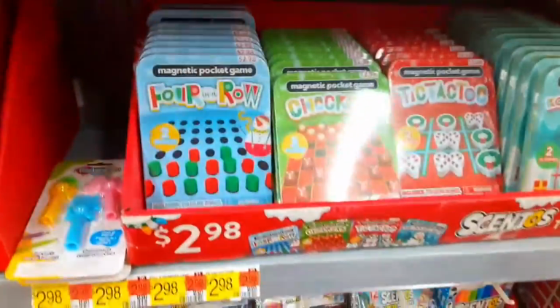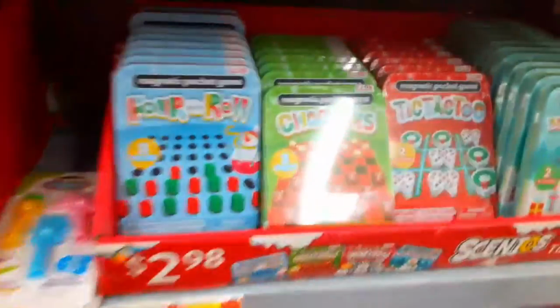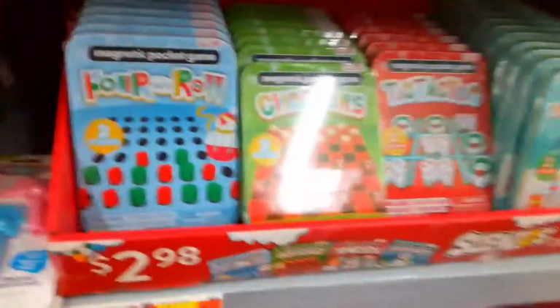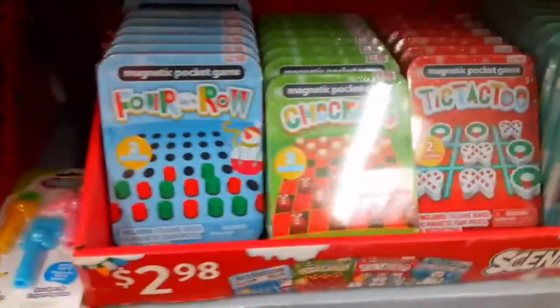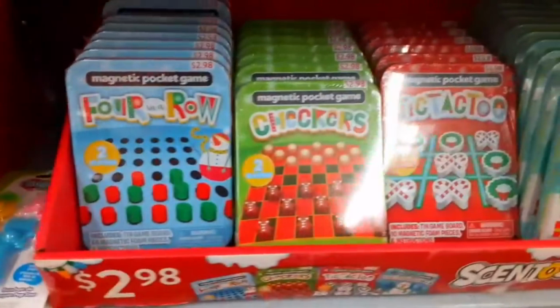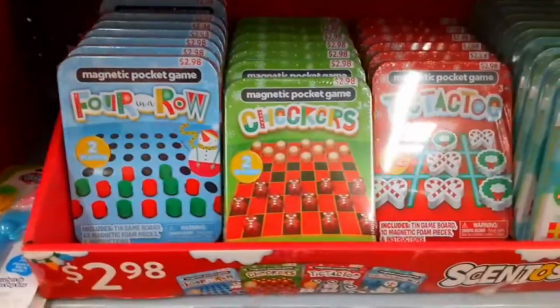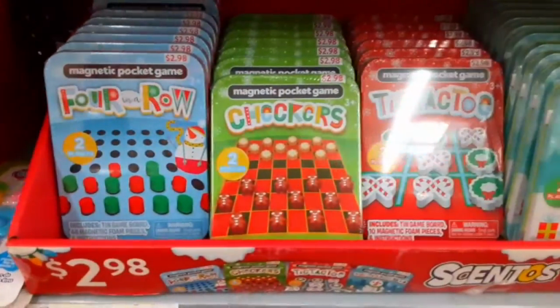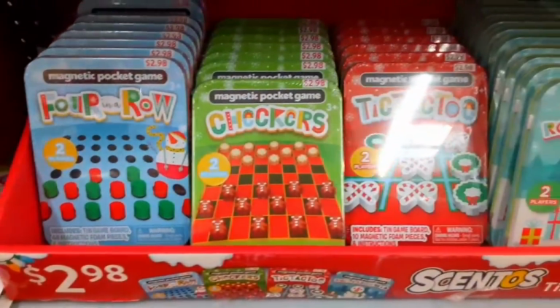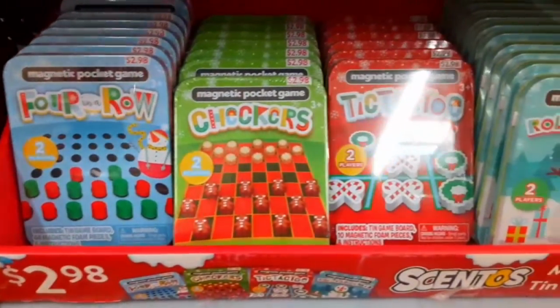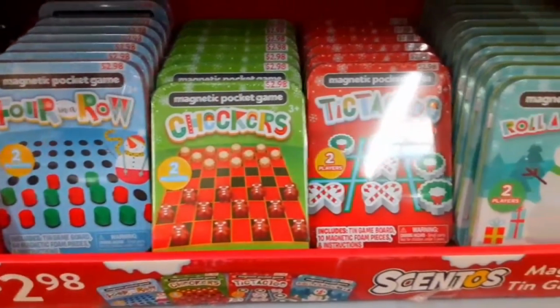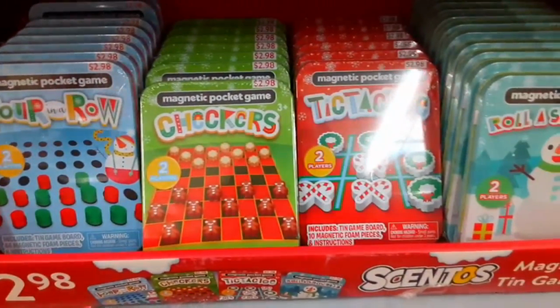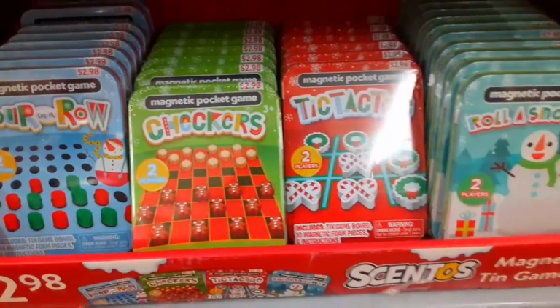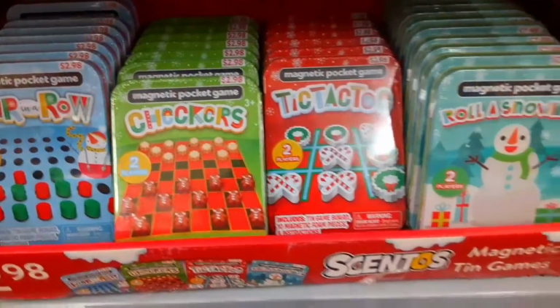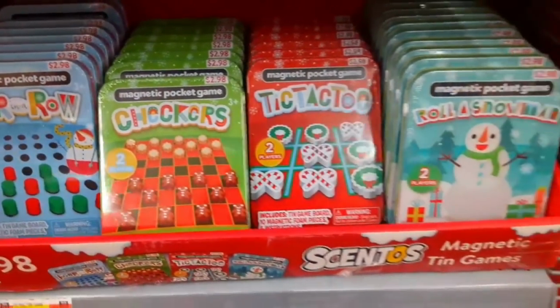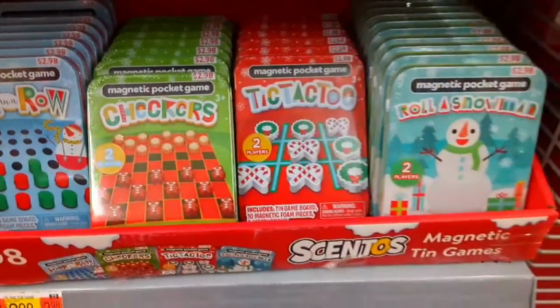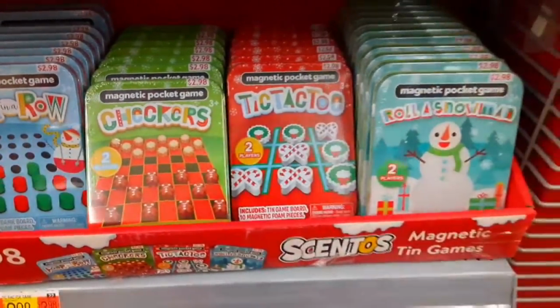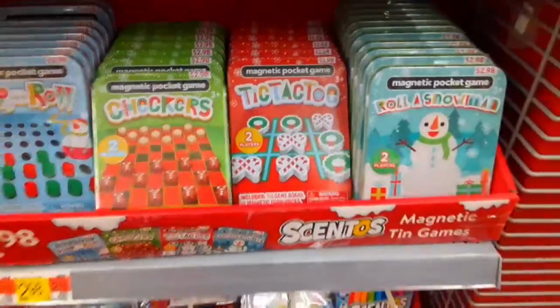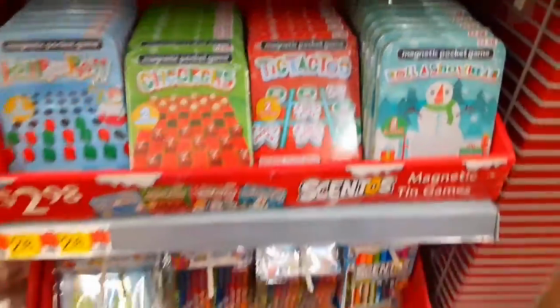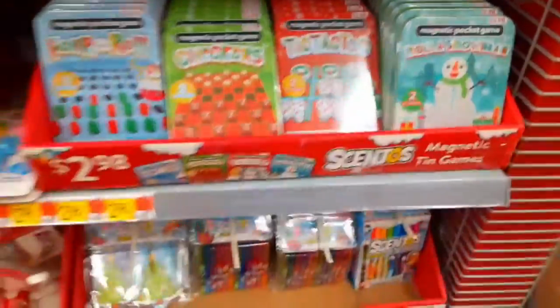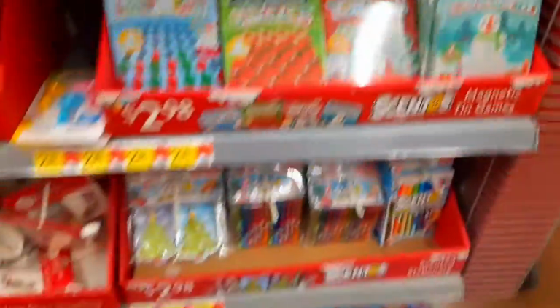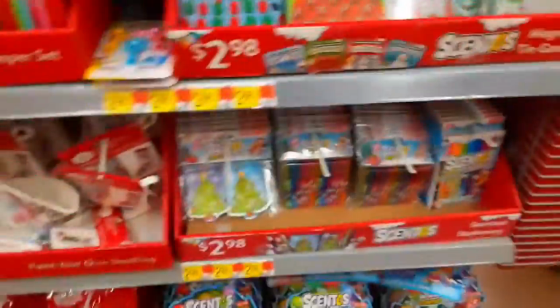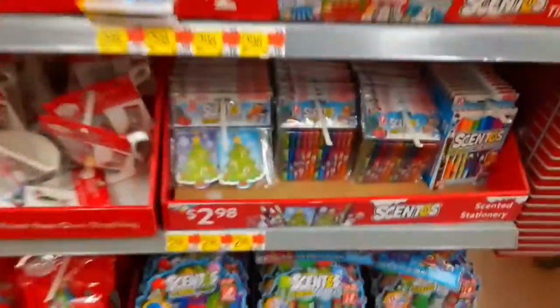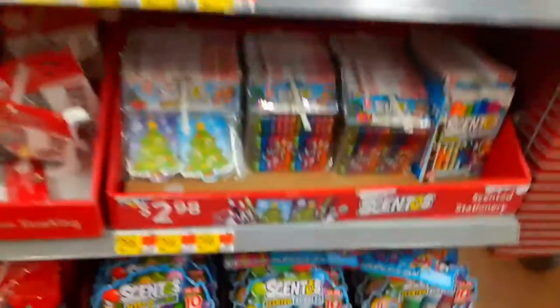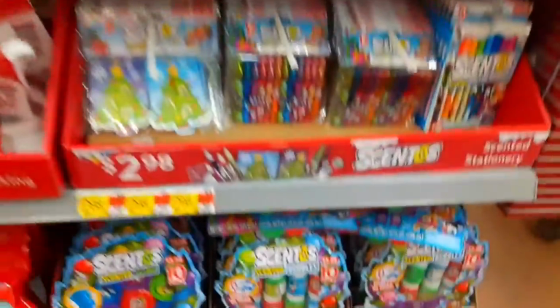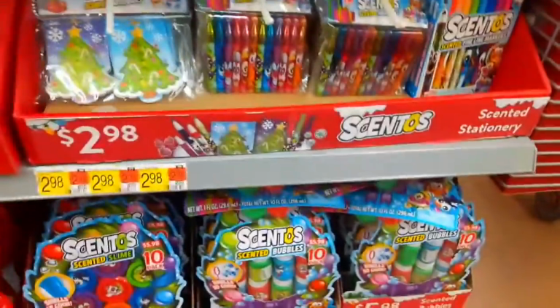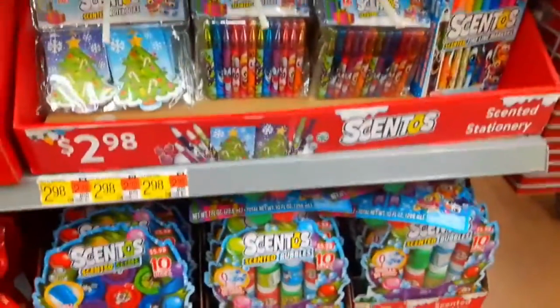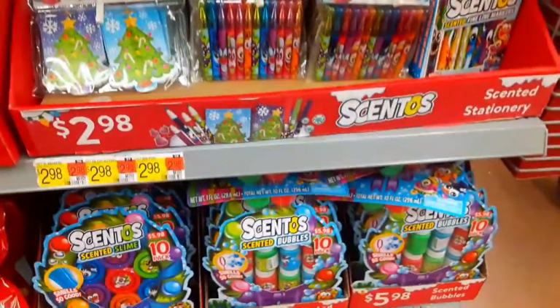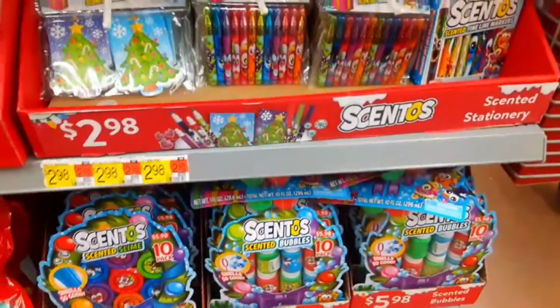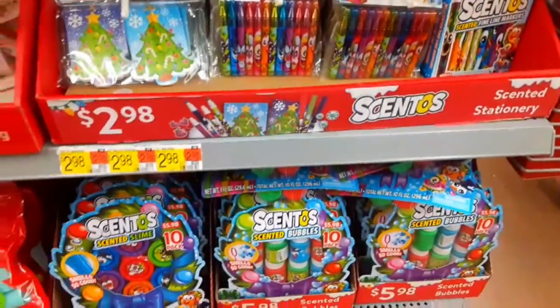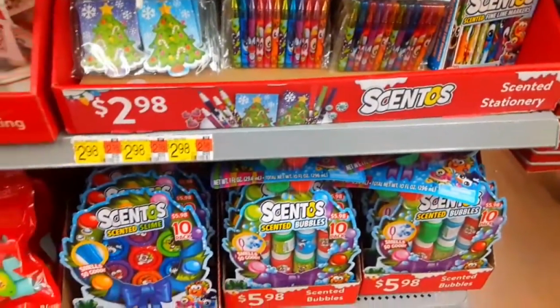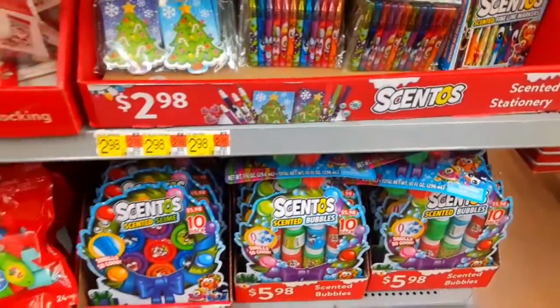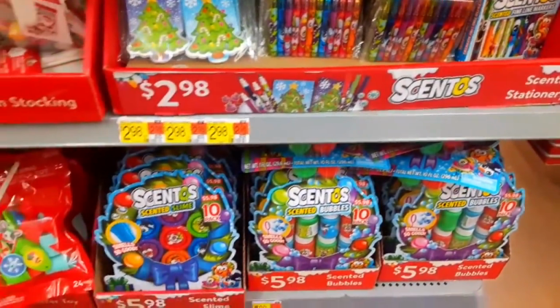Also, you could do games like four in a row, checkers, tic-tac-toe, roll a snowman. You could also do scented pens and writing utensils.